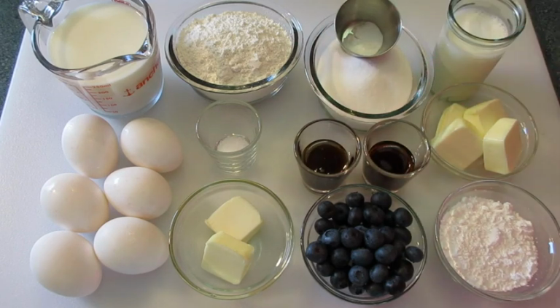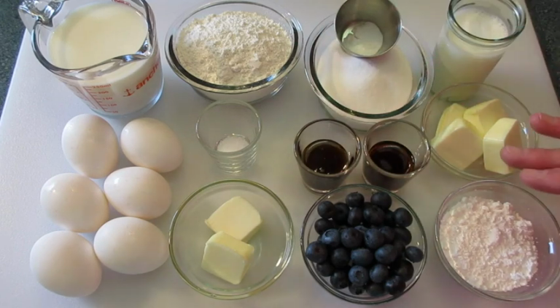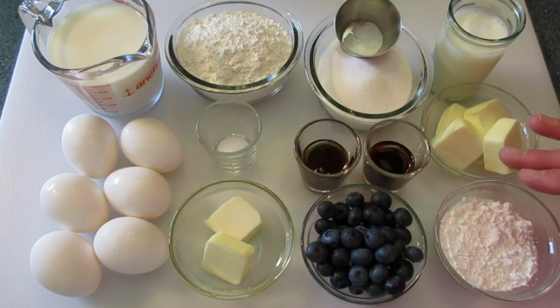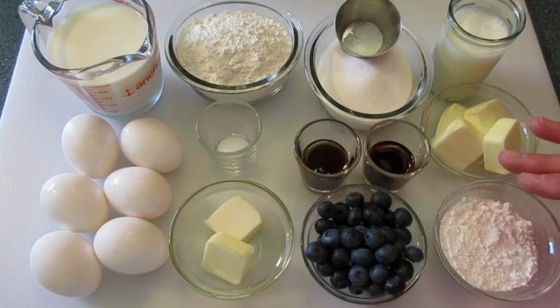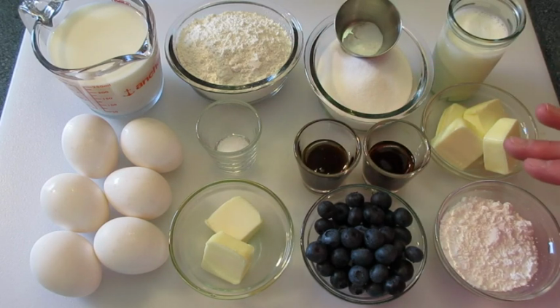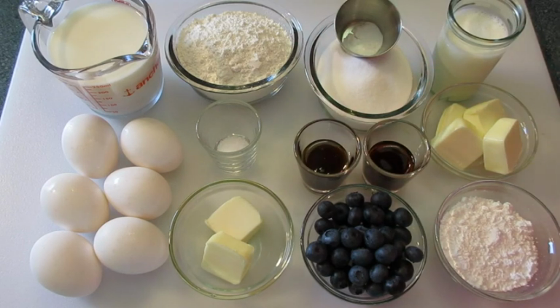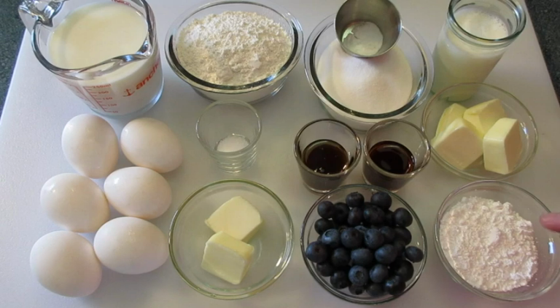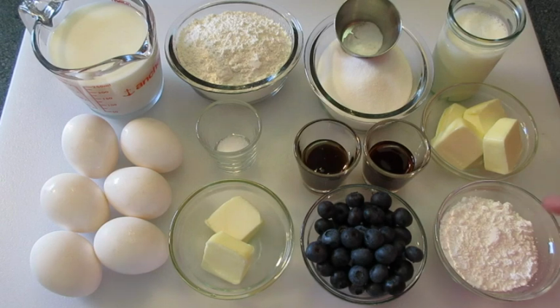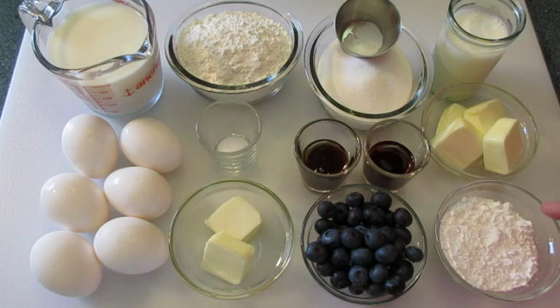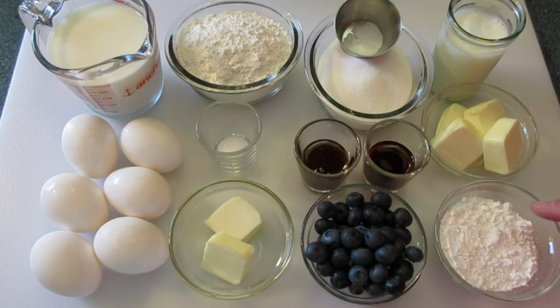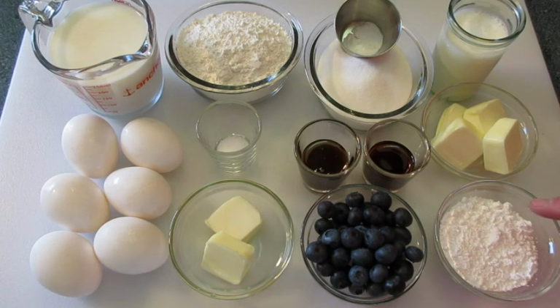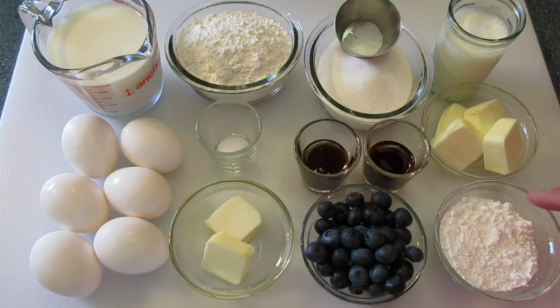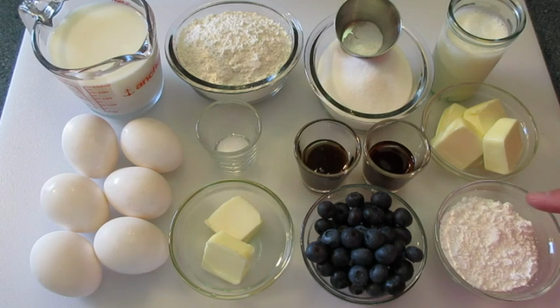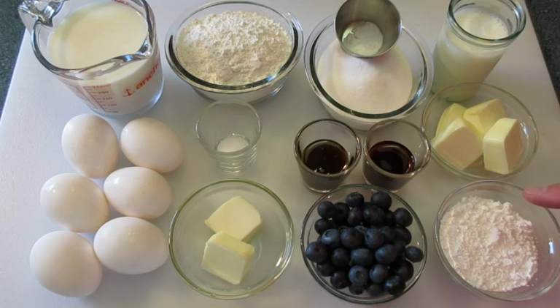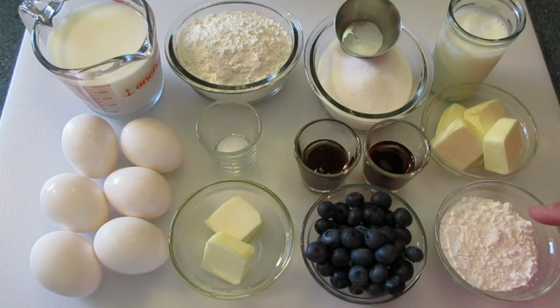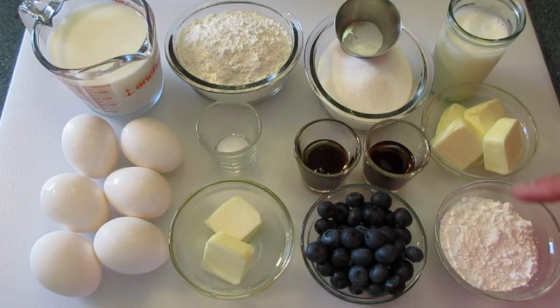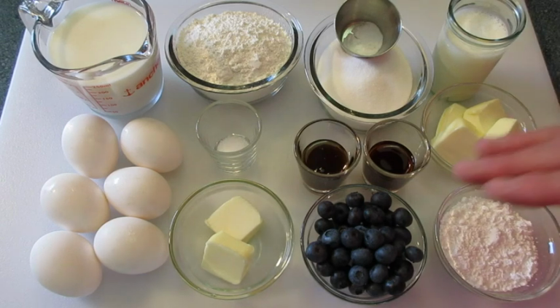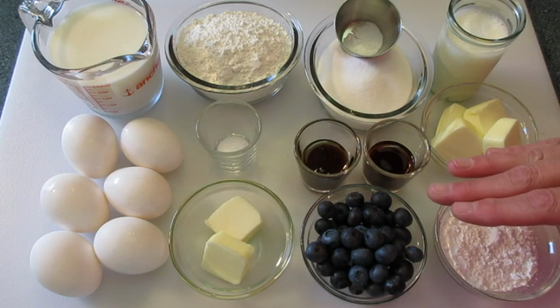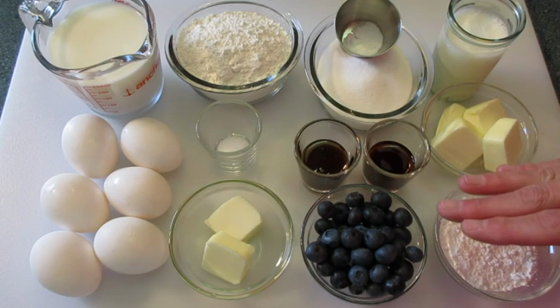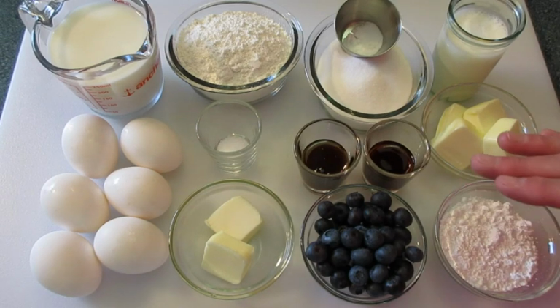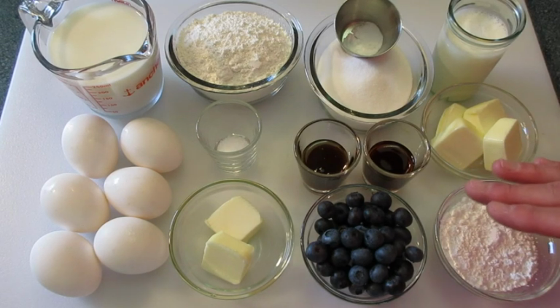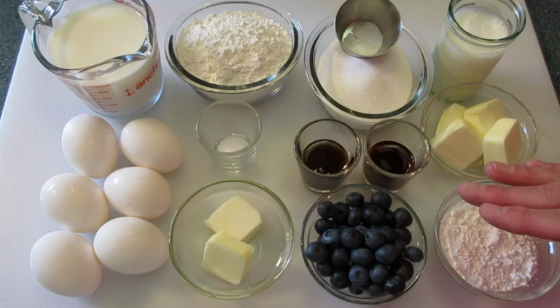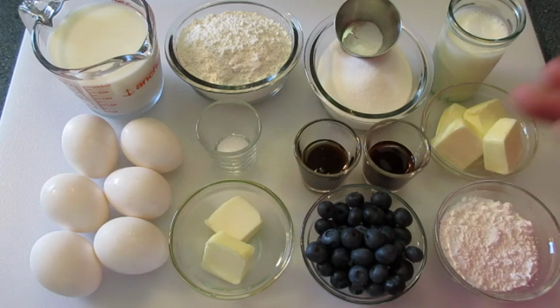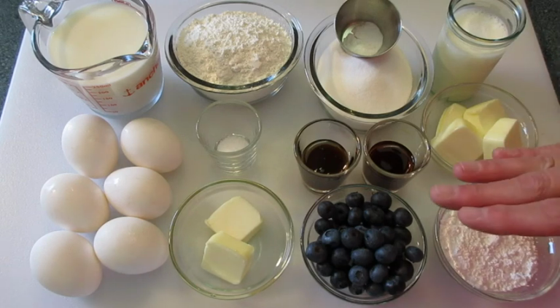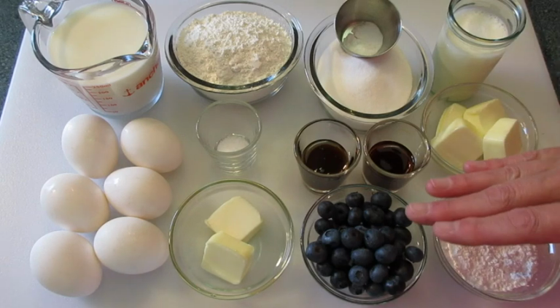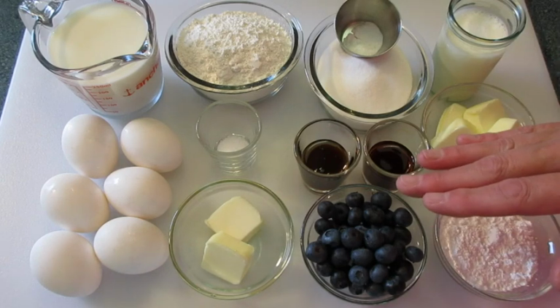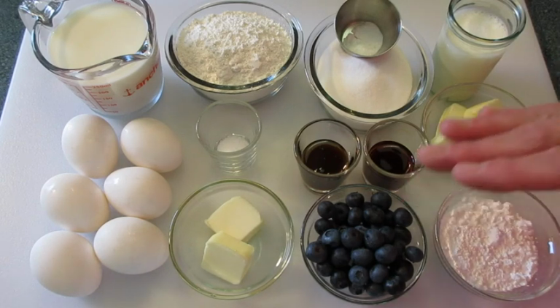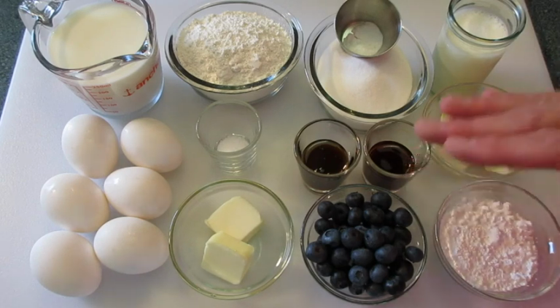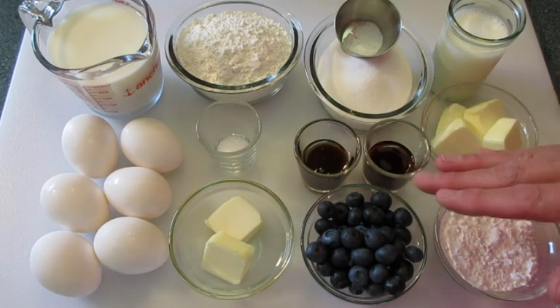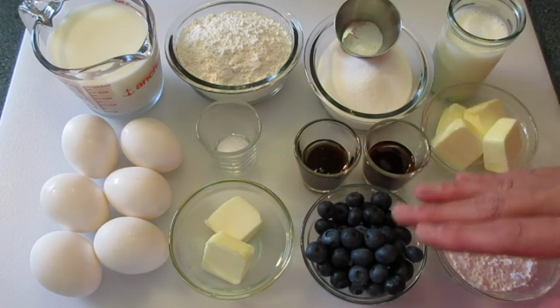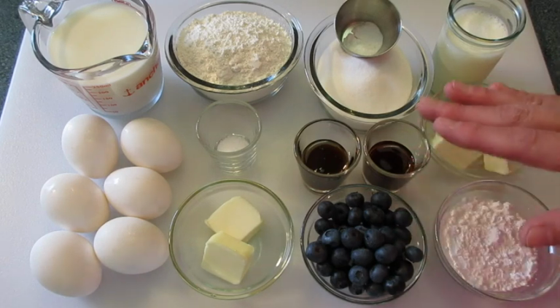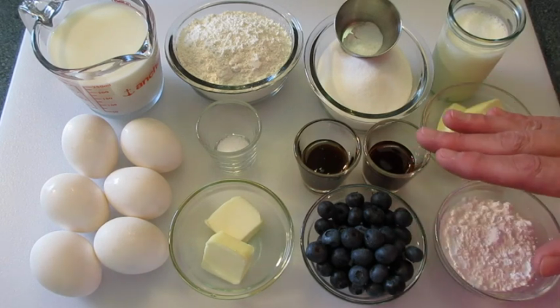To finish these German pancakes off I'm going to dust them with powdered sugar — about 3 tablespoons — and blueberries, about a half a cup, but any berry will do: strawberries, raspberries, or even bananas.